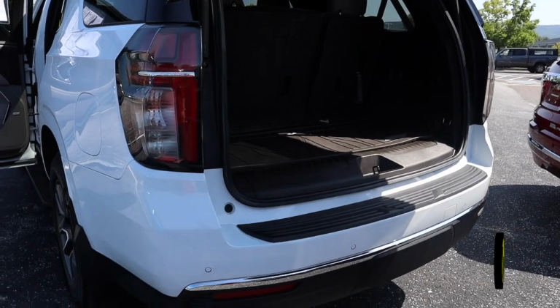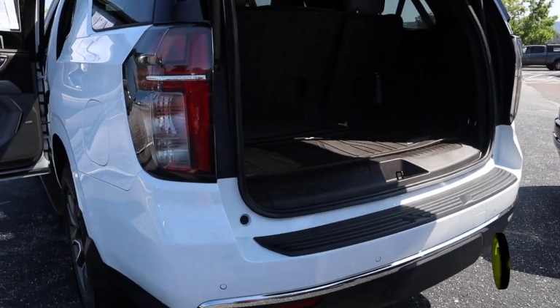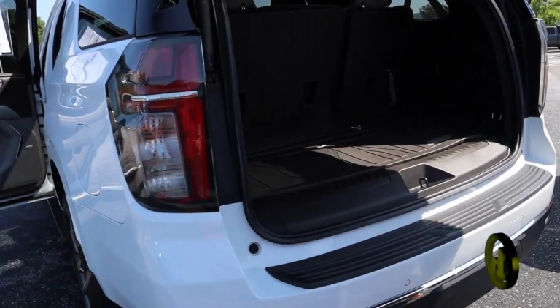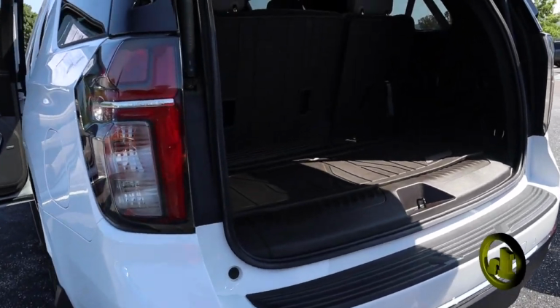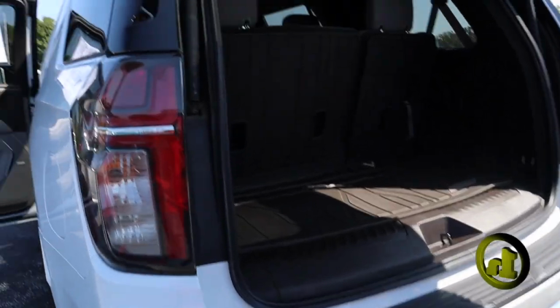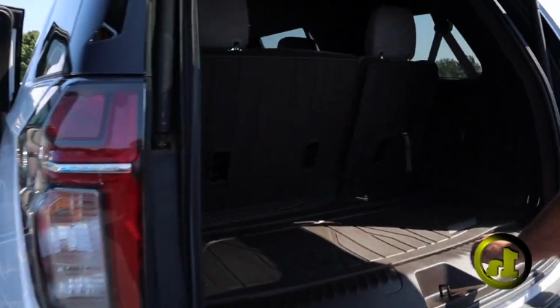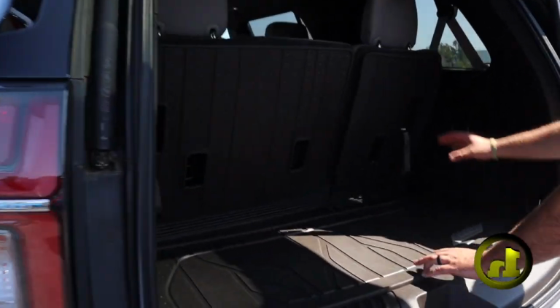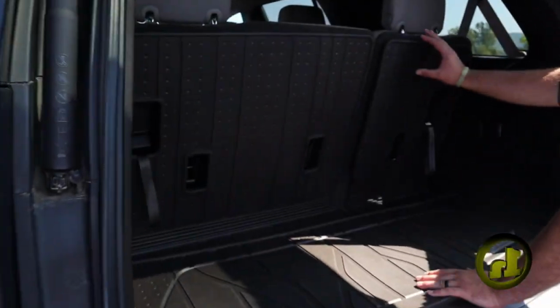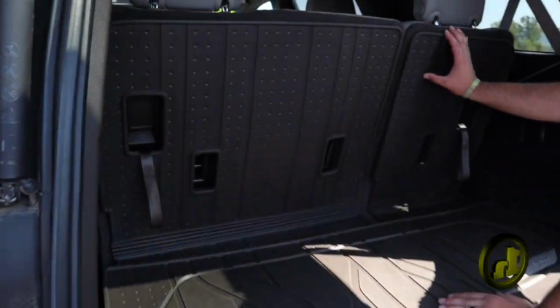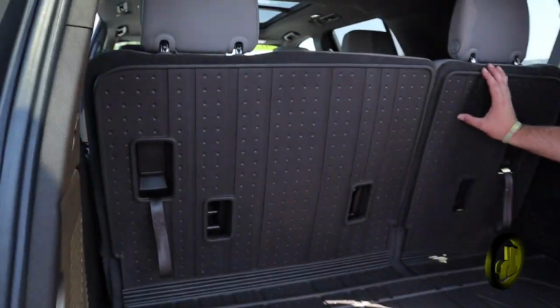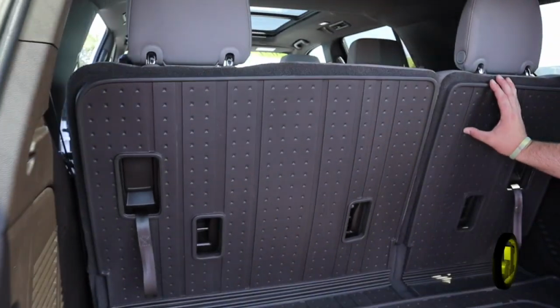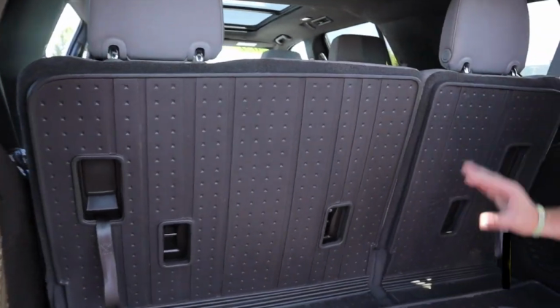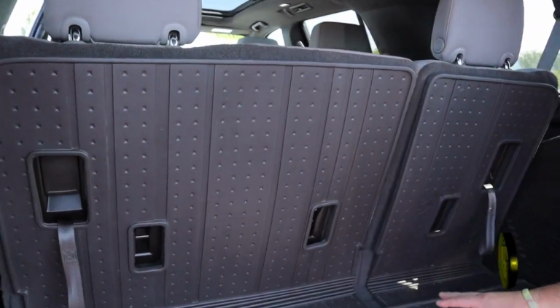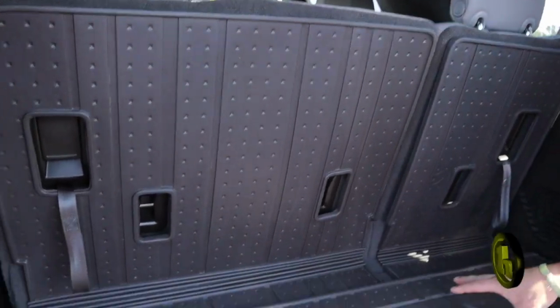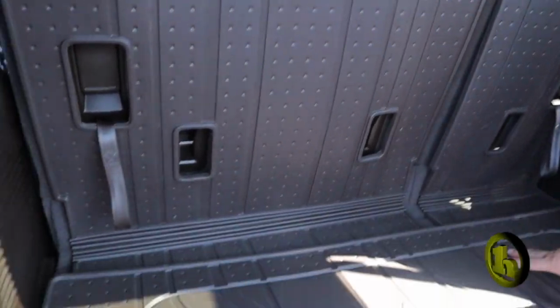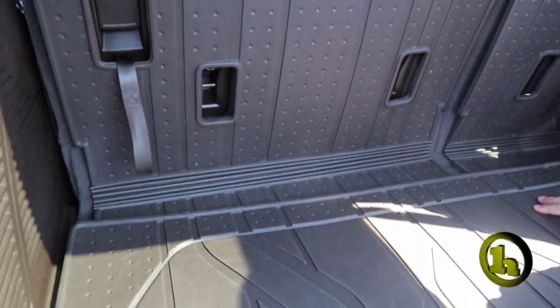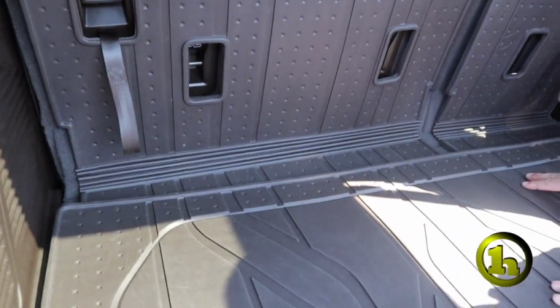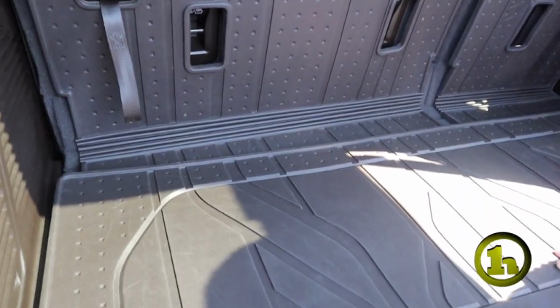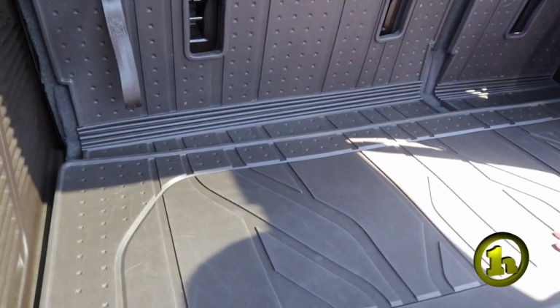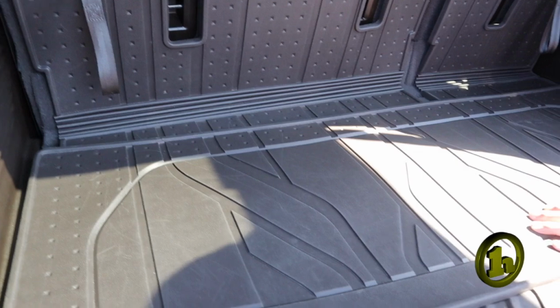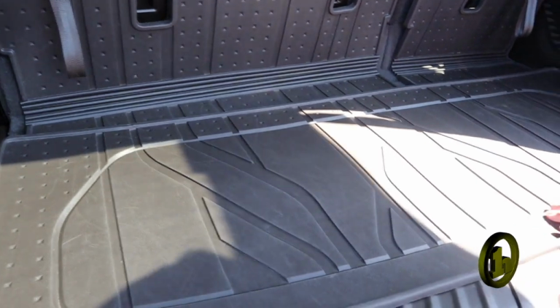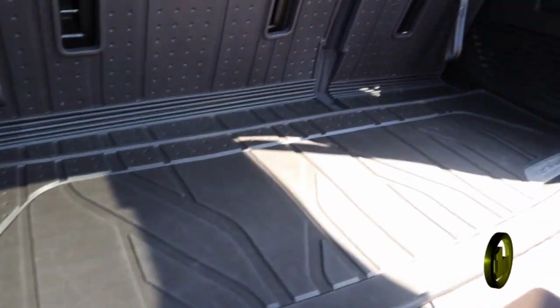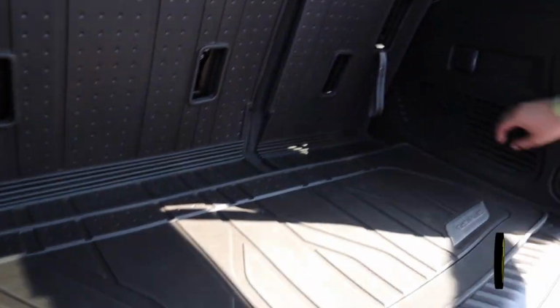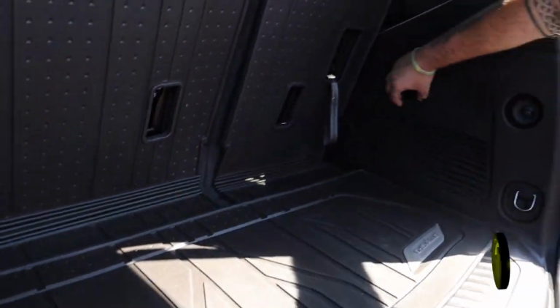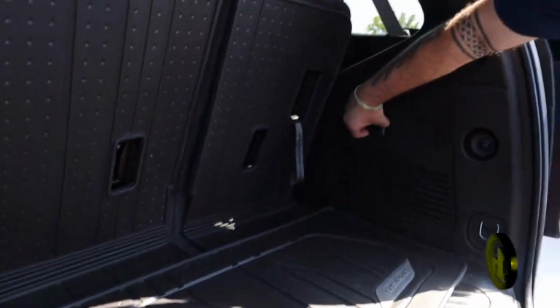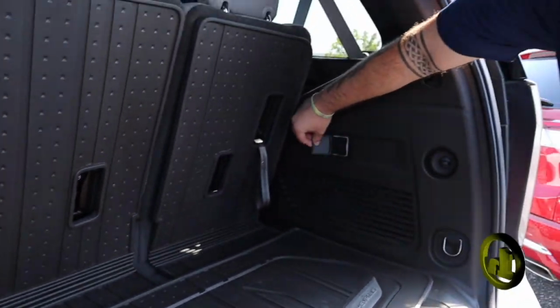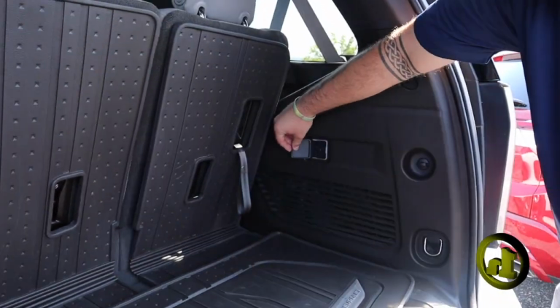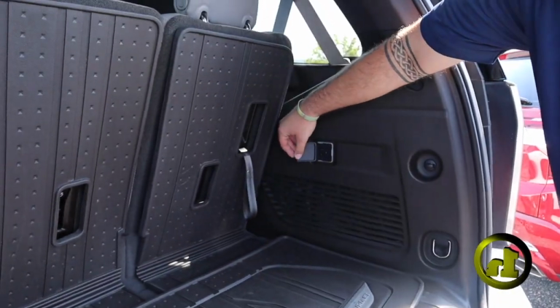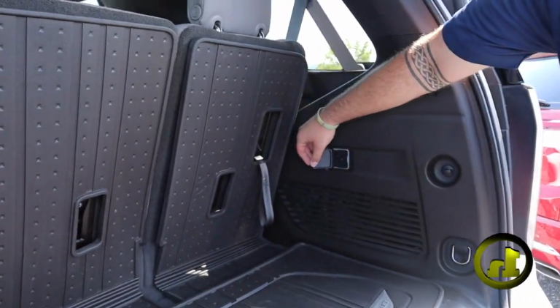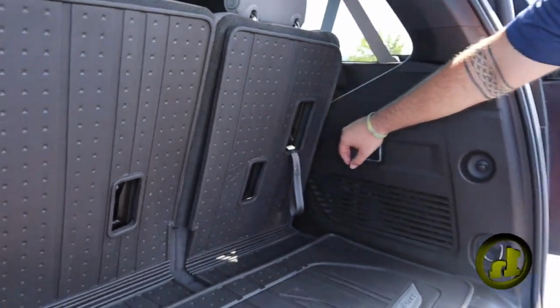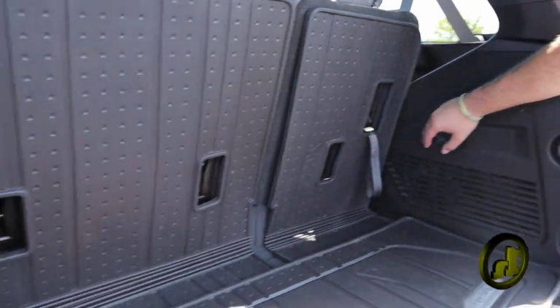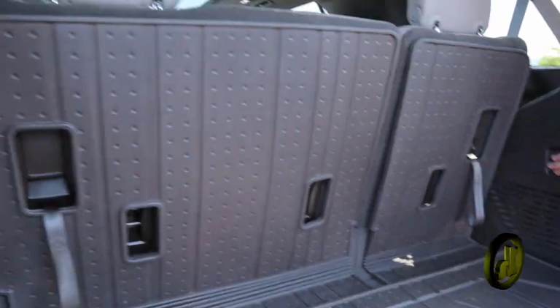You're going to have WeatherTech backing protection on the bottom as well. A little more charging back here for you too.